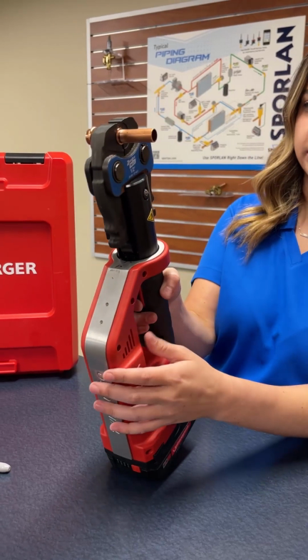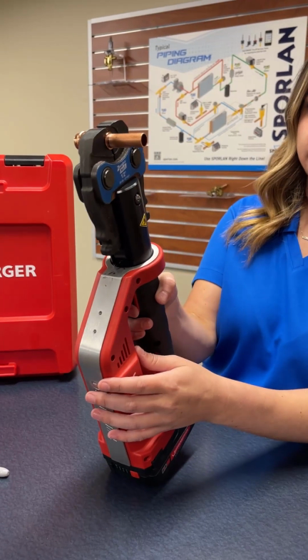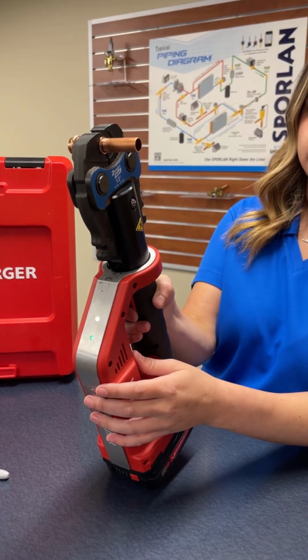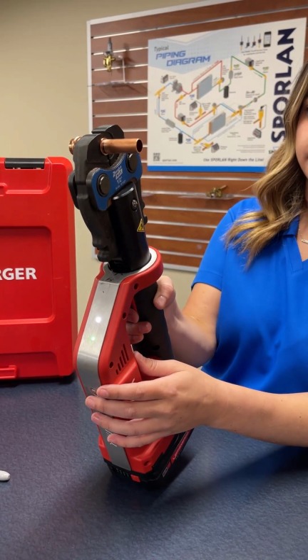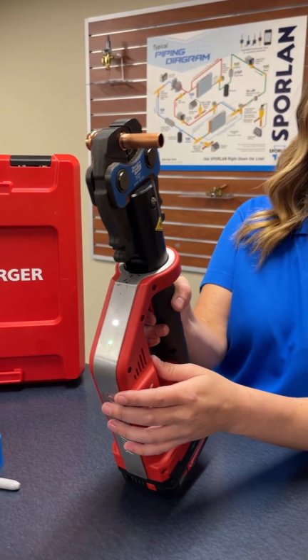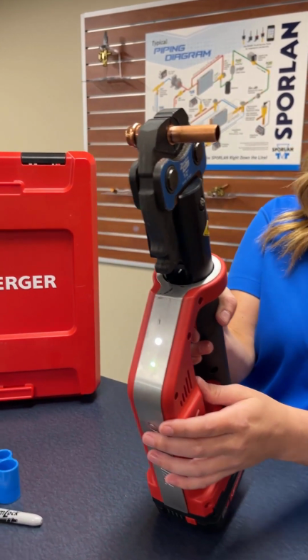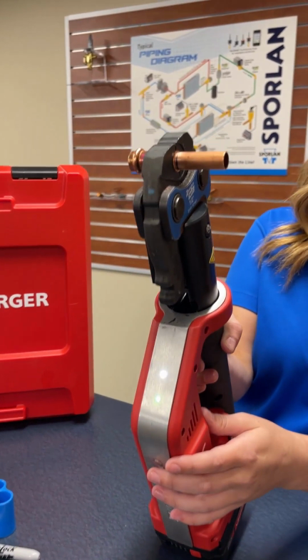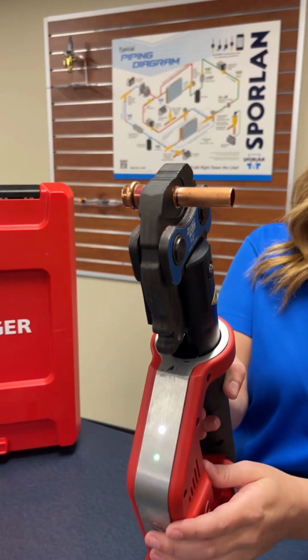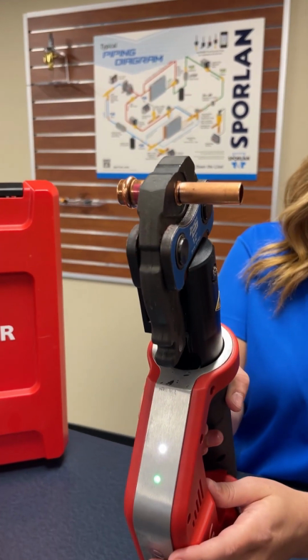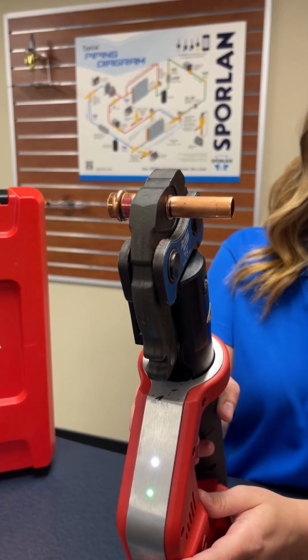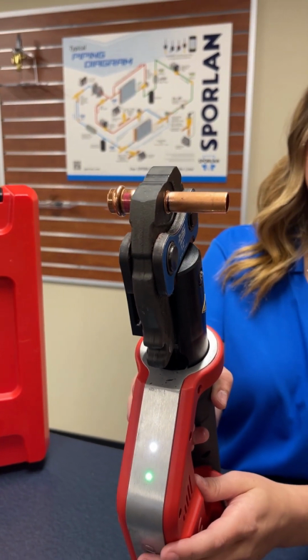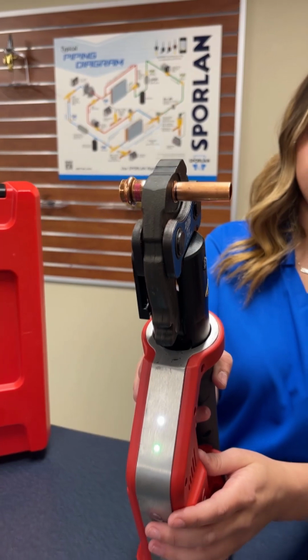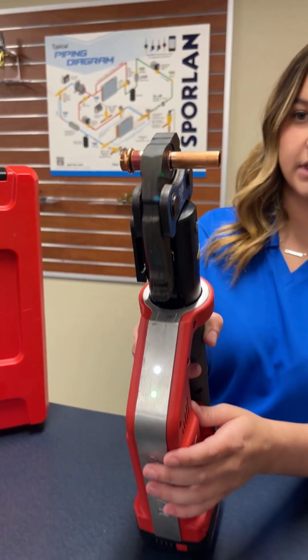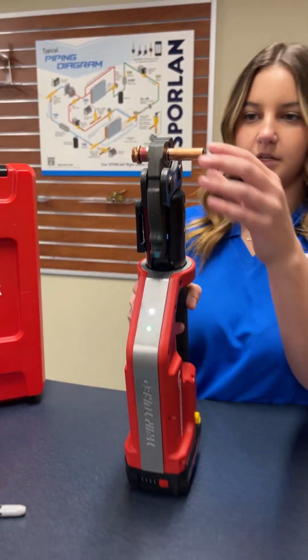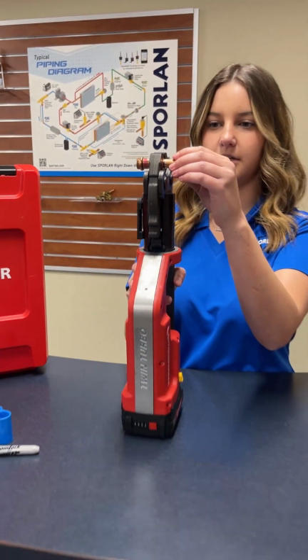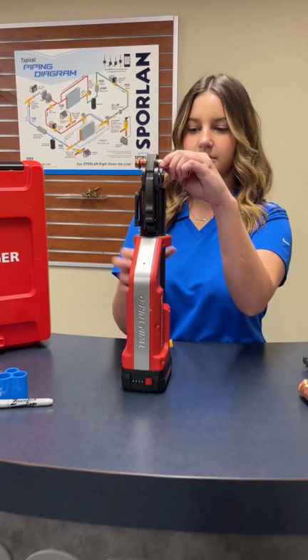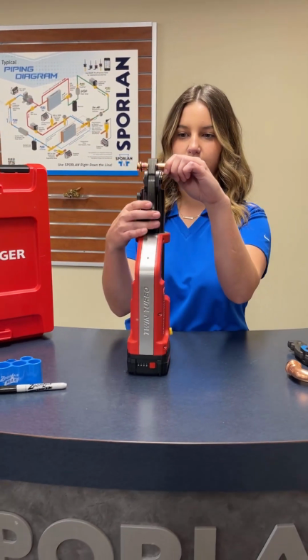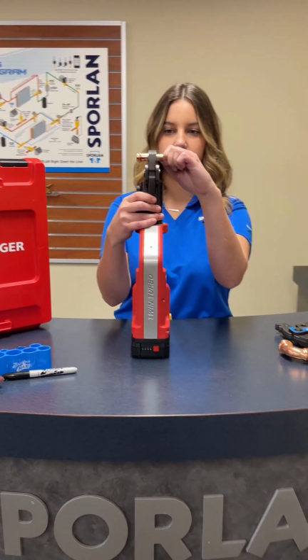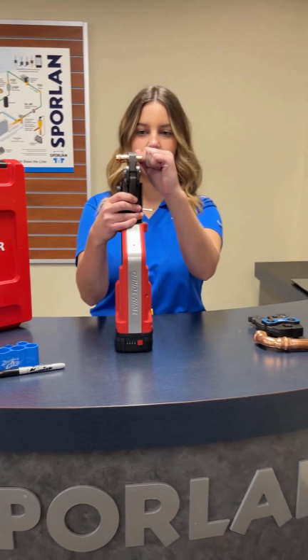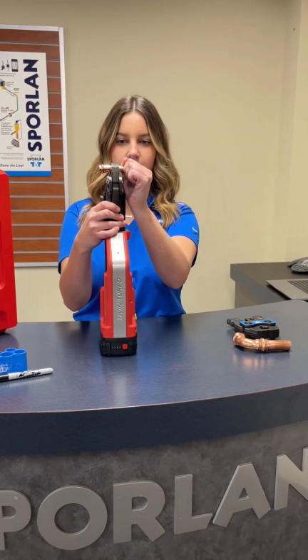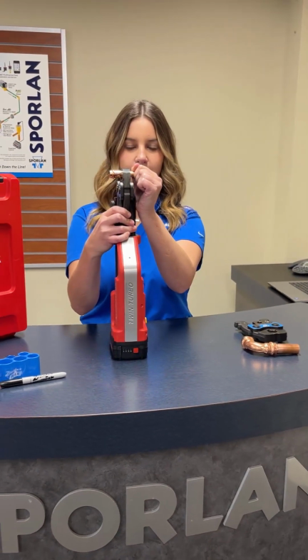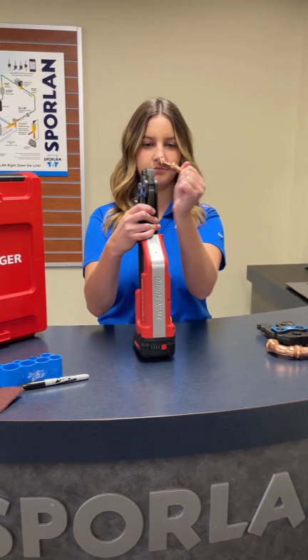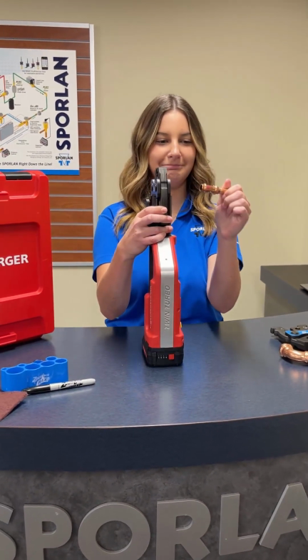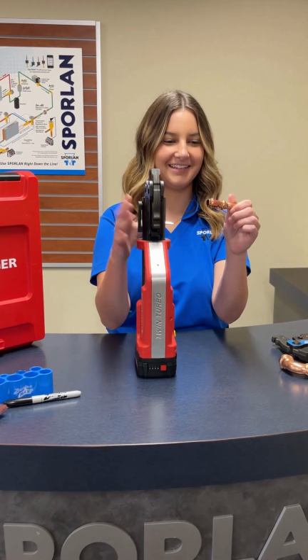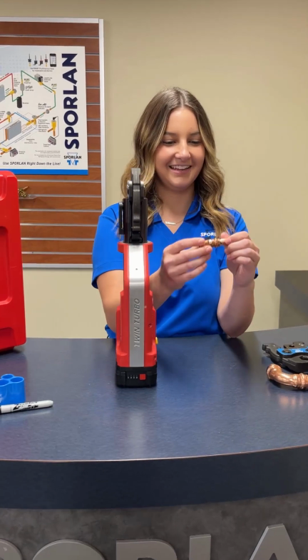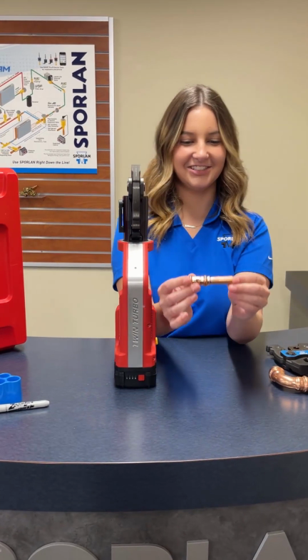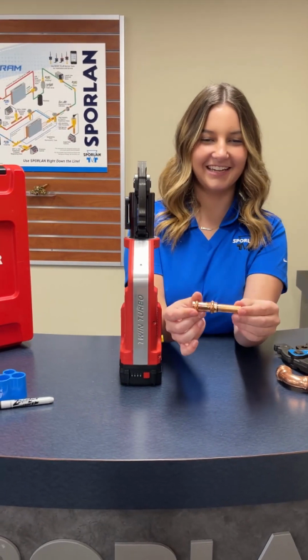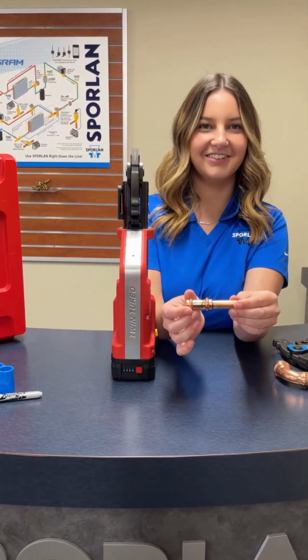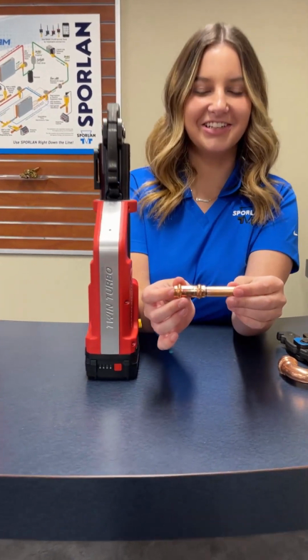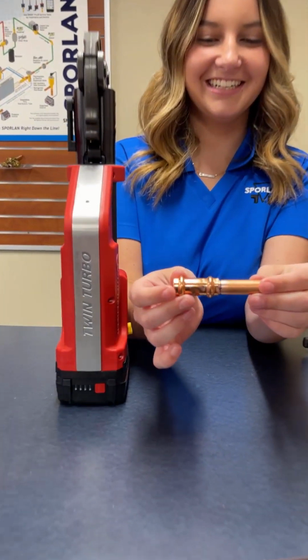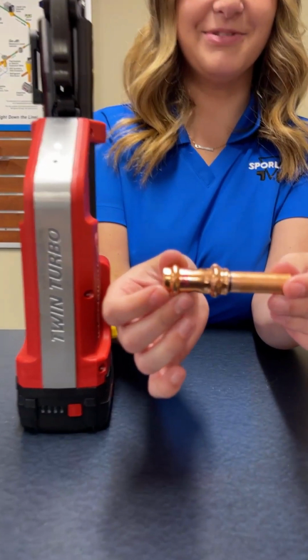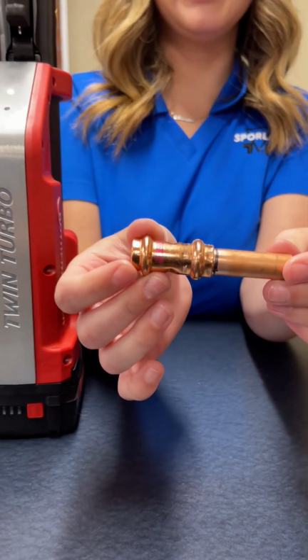So just like this. And then it's done, so take it out. And just like that, you have a secure leak-proof connection.